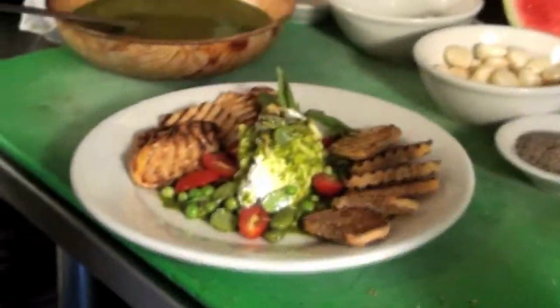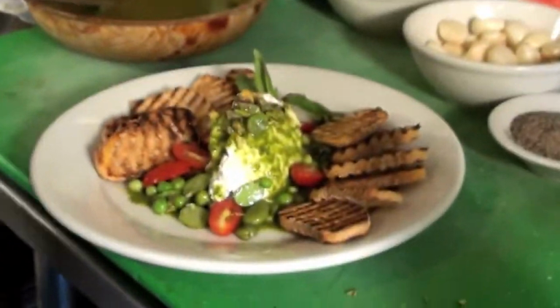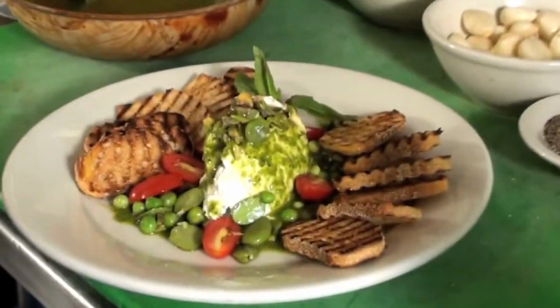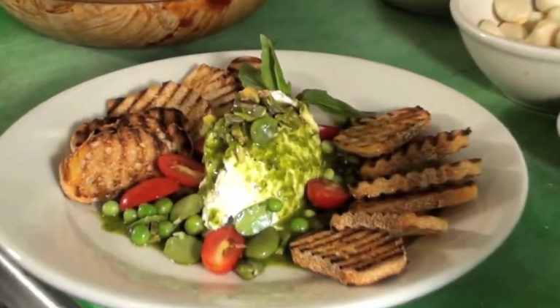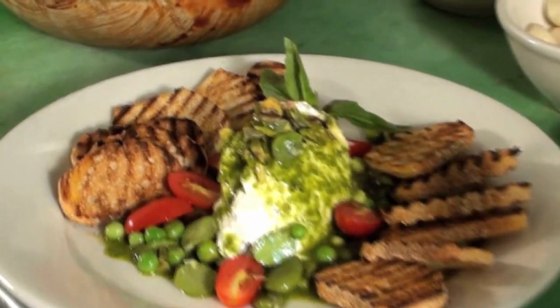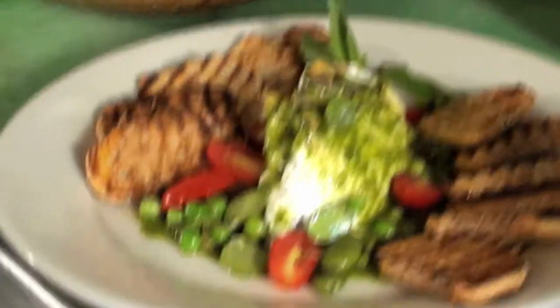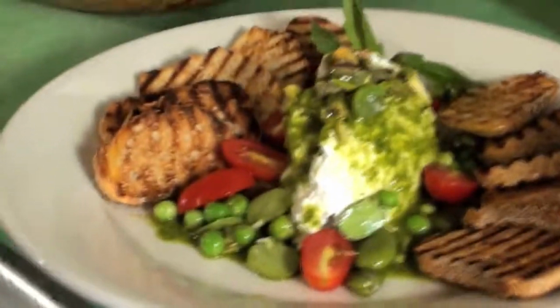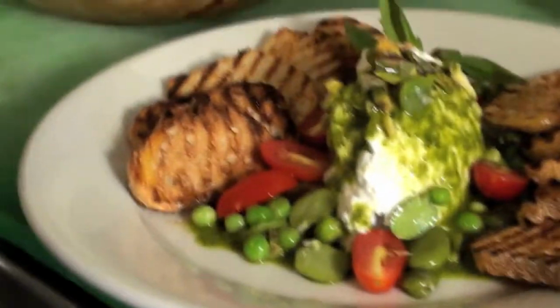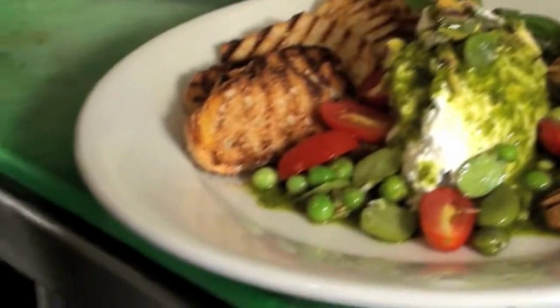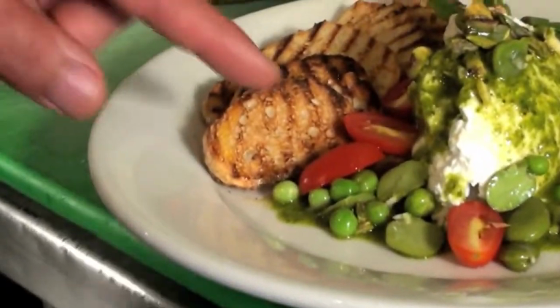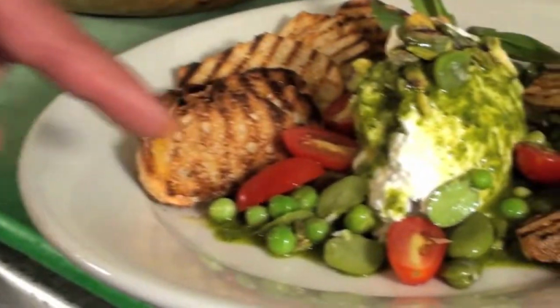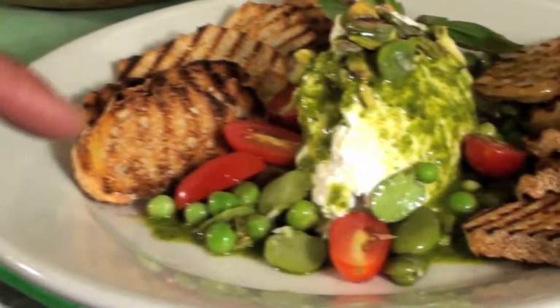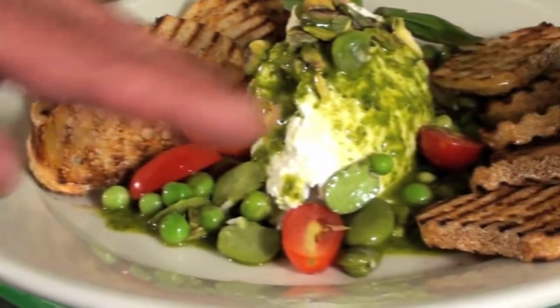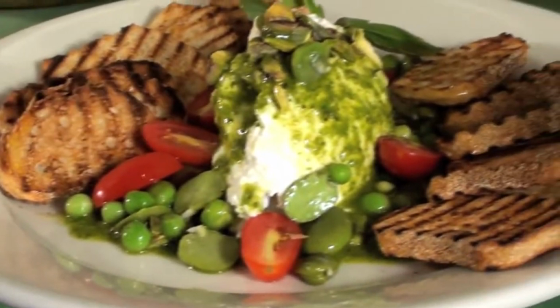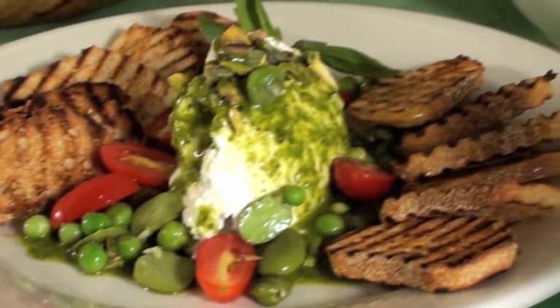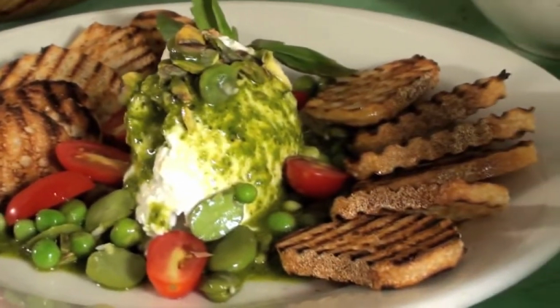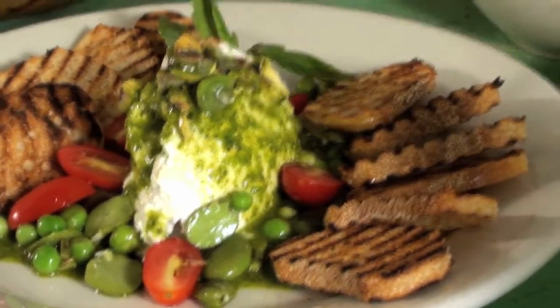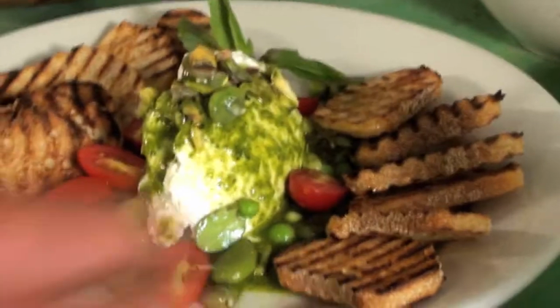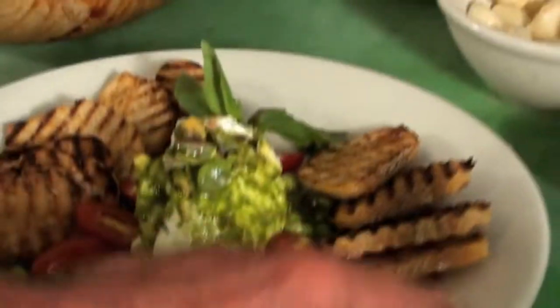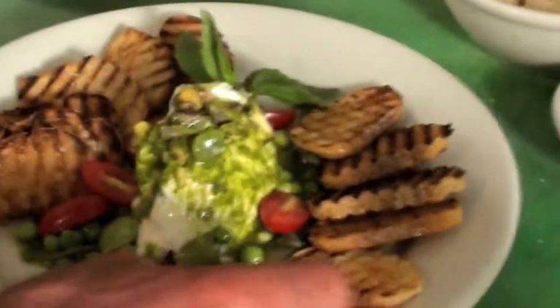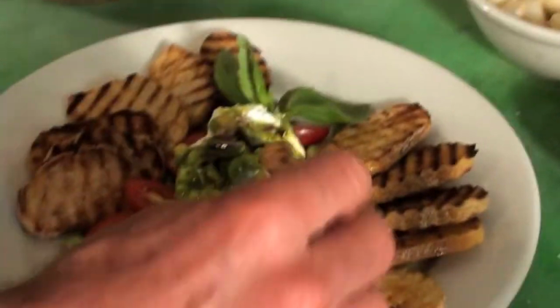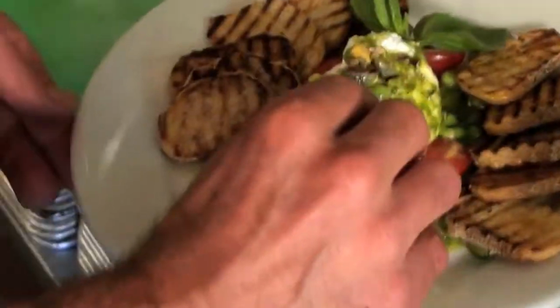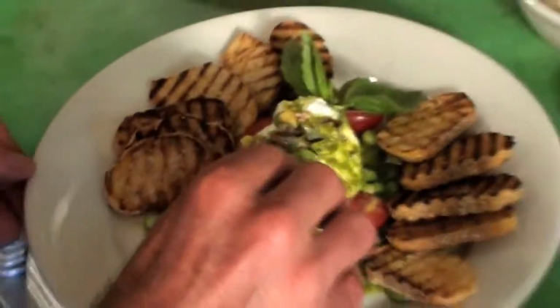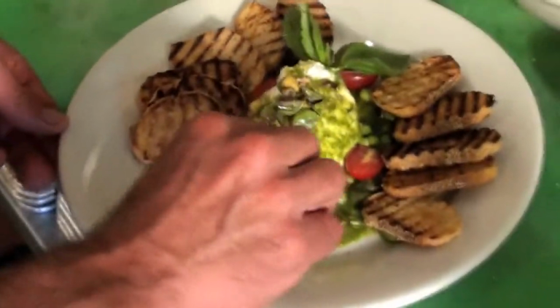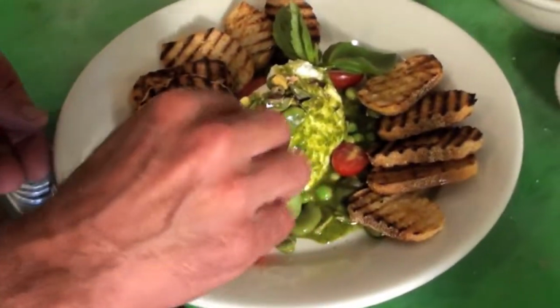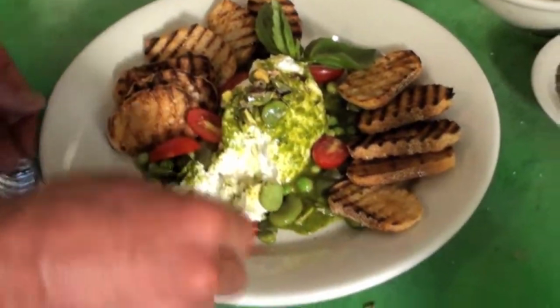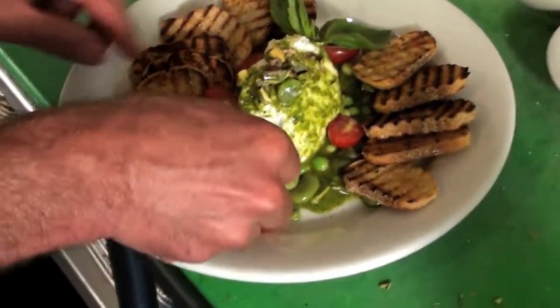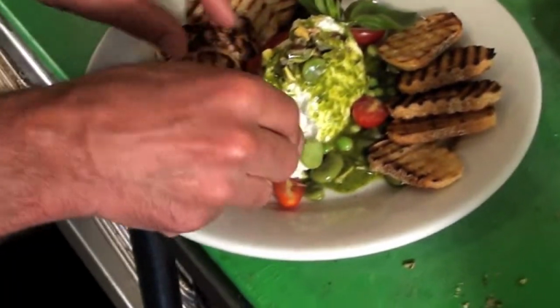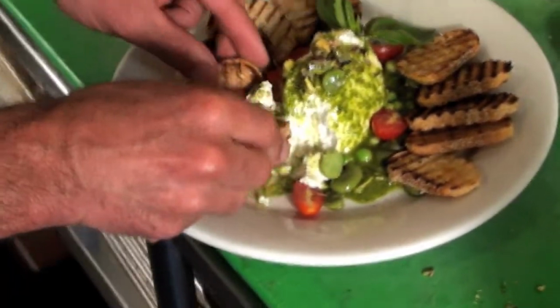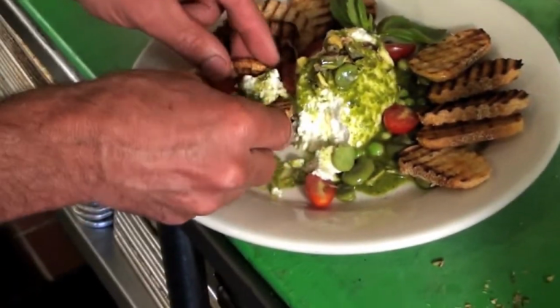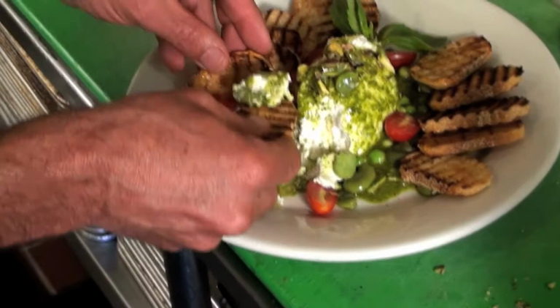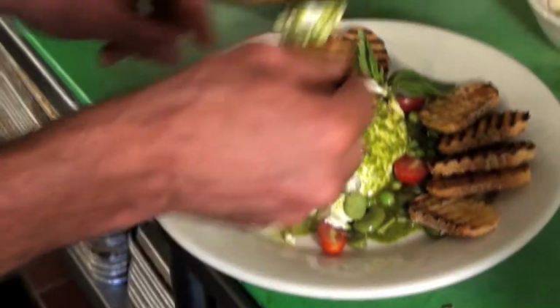And there we have it — sheep's milk ricotta with pistachio and basil pesto, fresh fava beans and peas, and nice little ciabatta toast. The idea is you scoop it up — this is a by-your-hand dish.